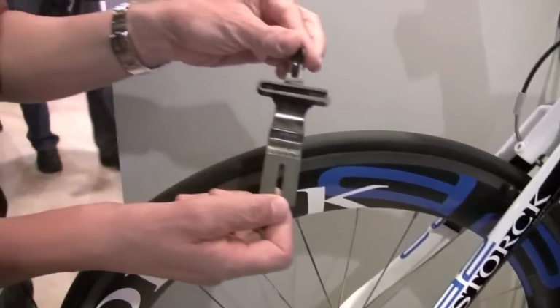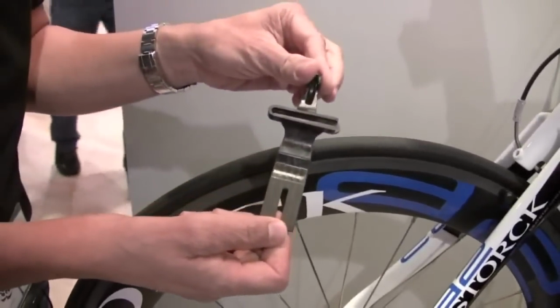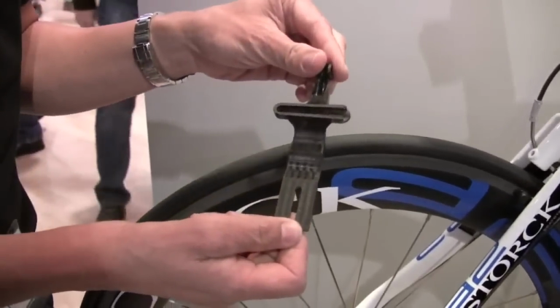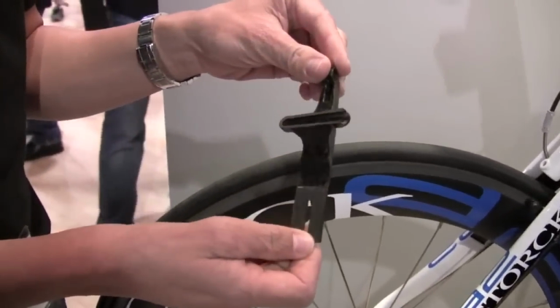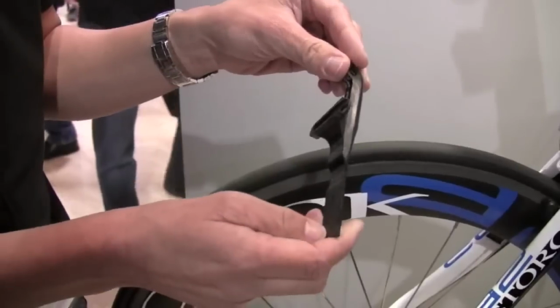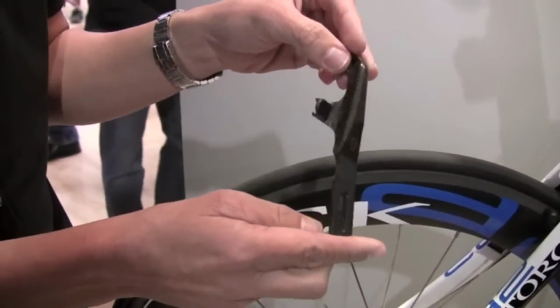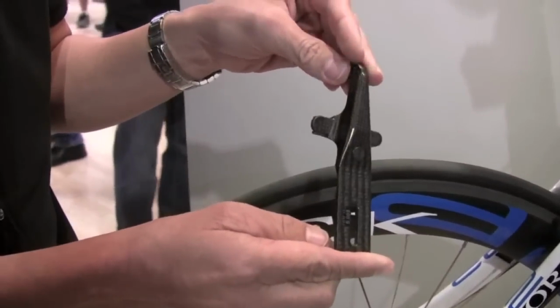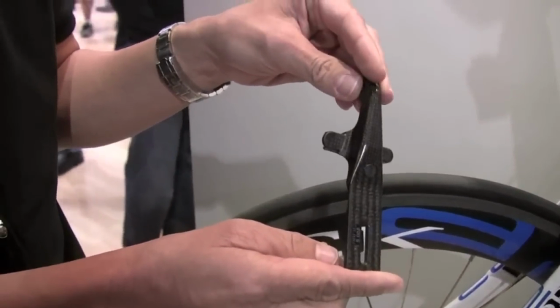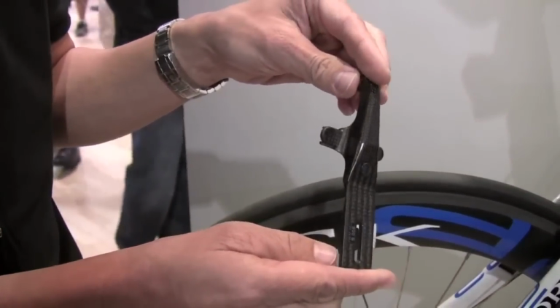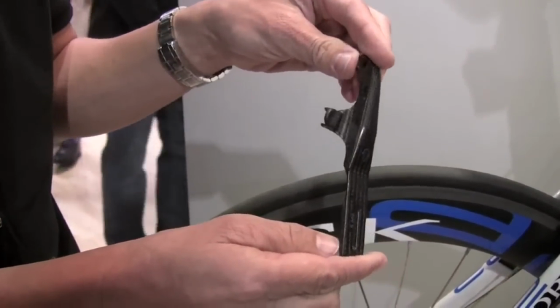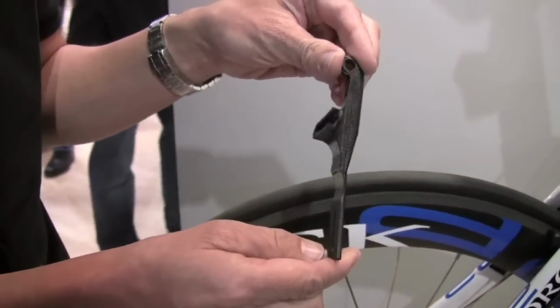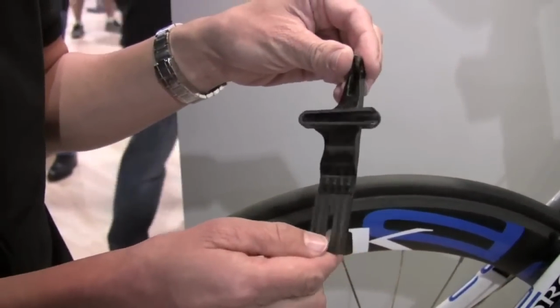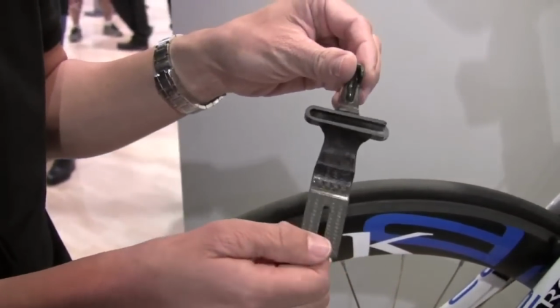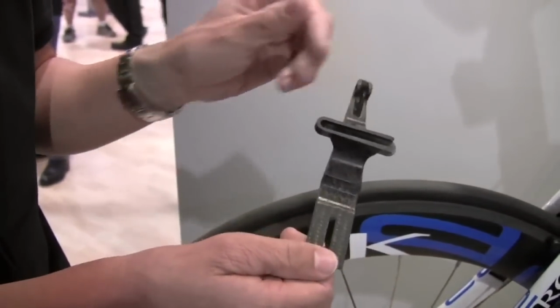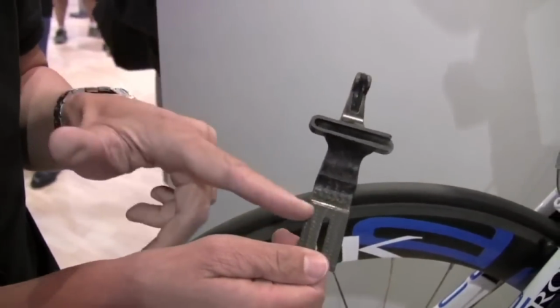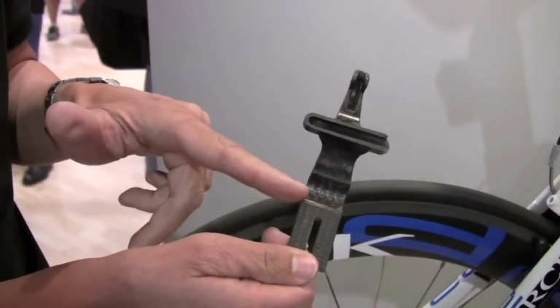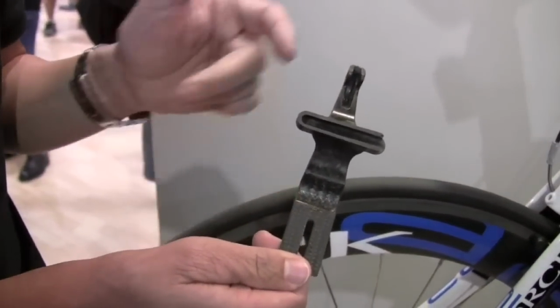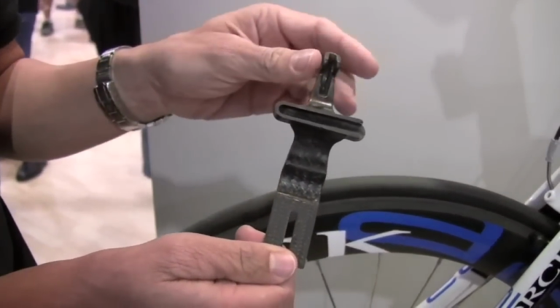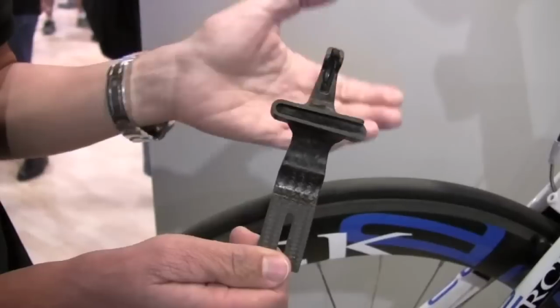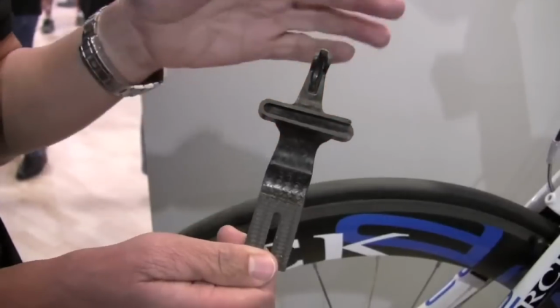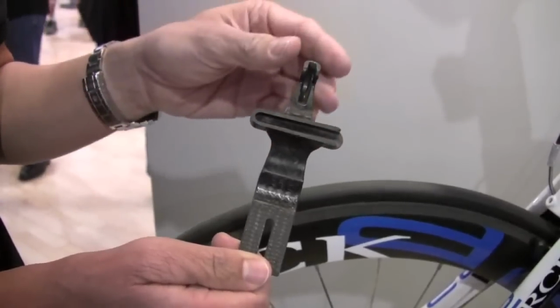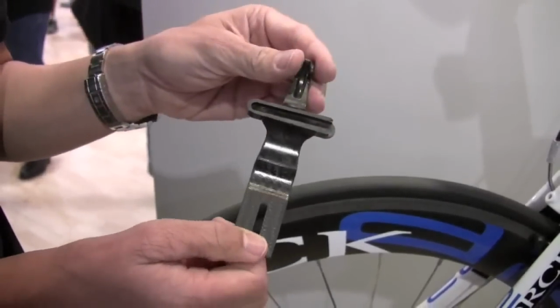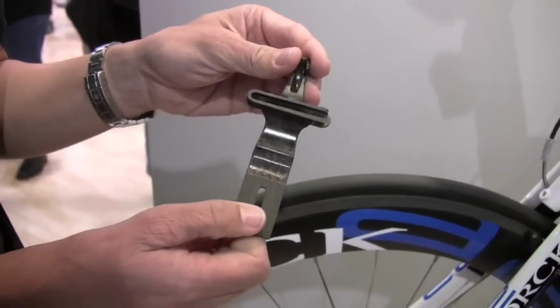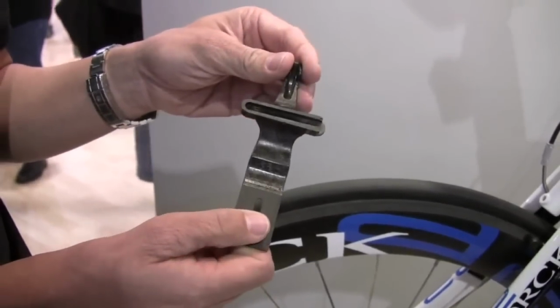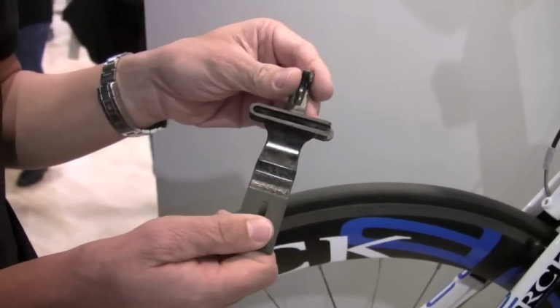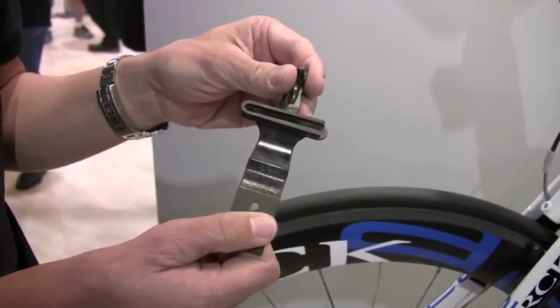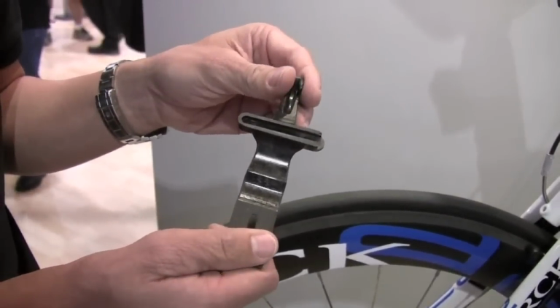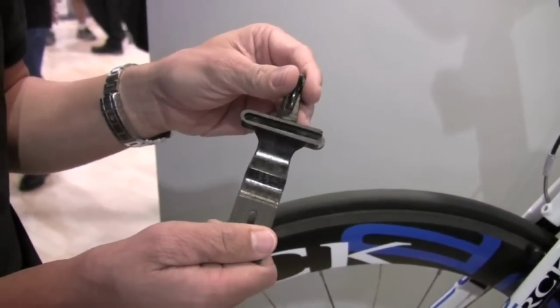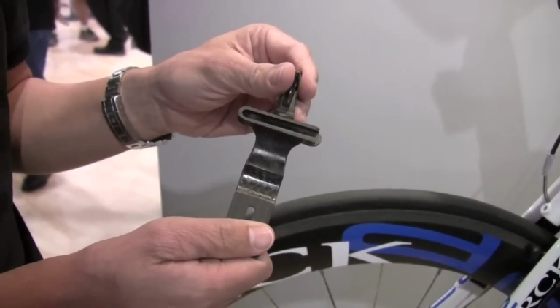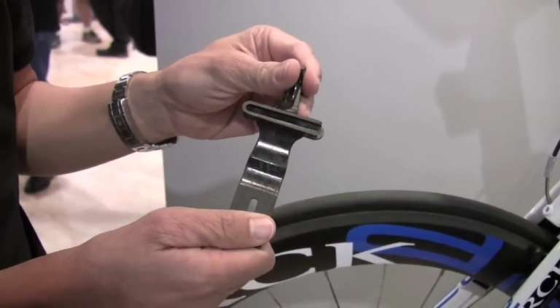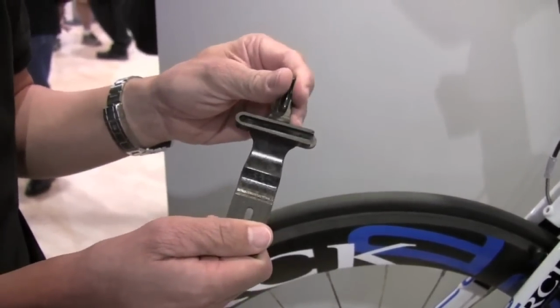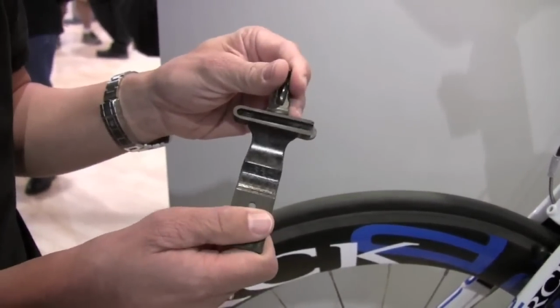You have a feel of the brake lever — what it does is the carbon fiber flexes and is pulled back. We tested it four million braking cycles and we didn't have any failure with it.